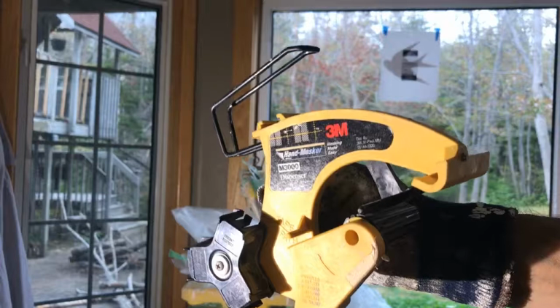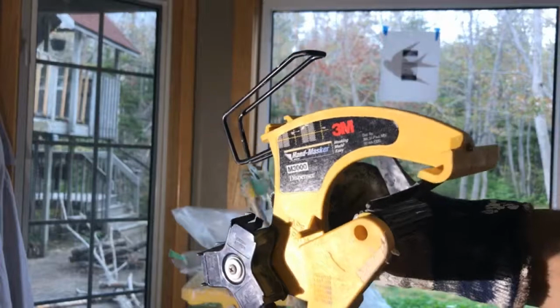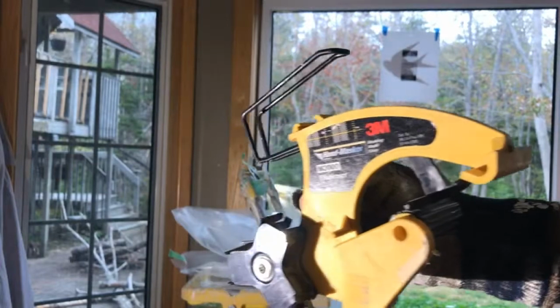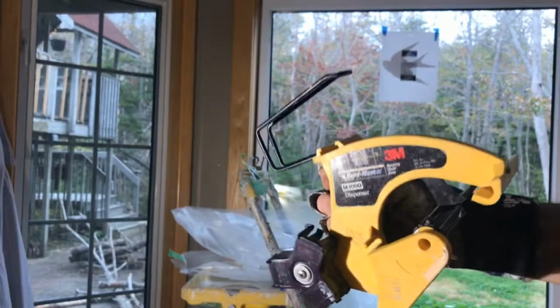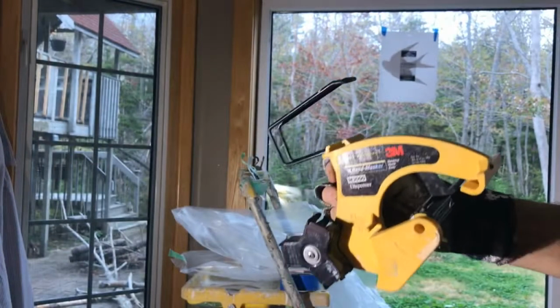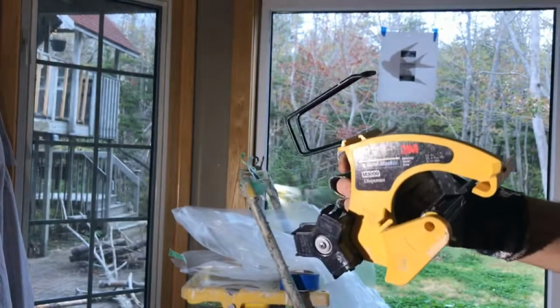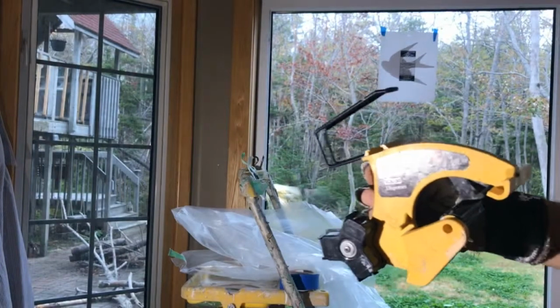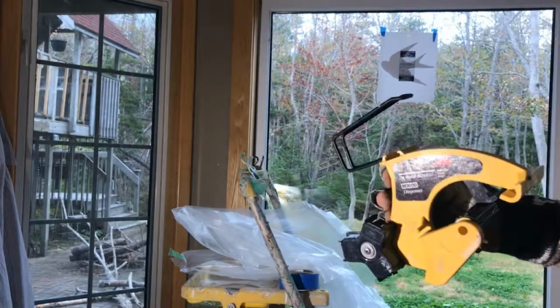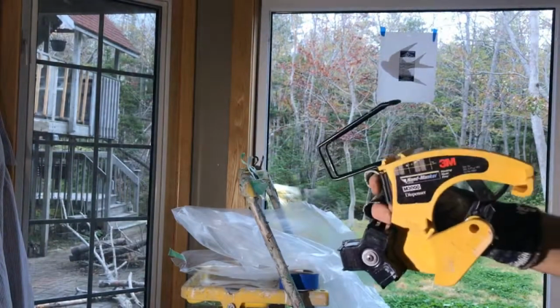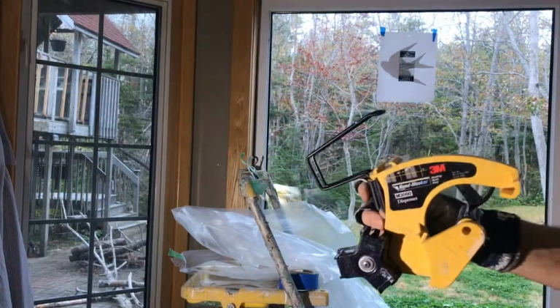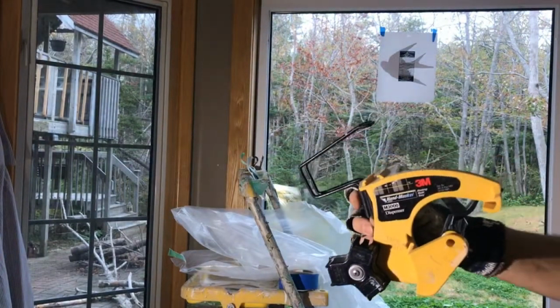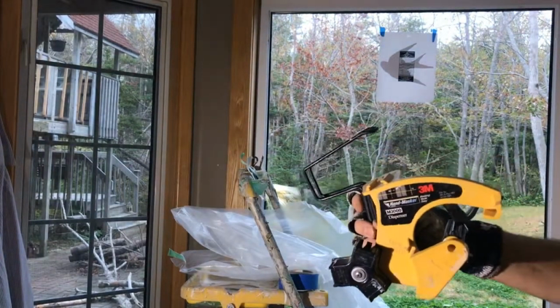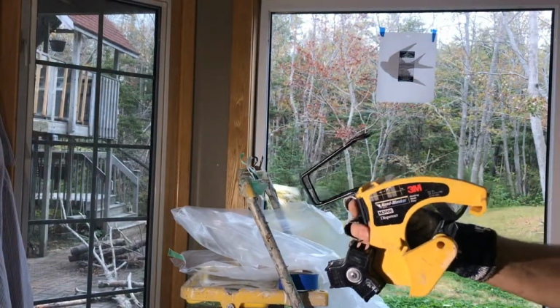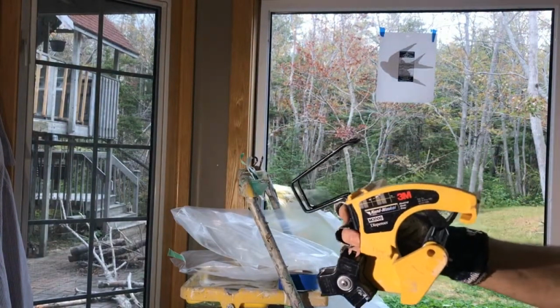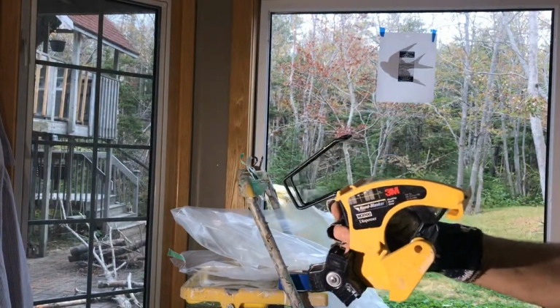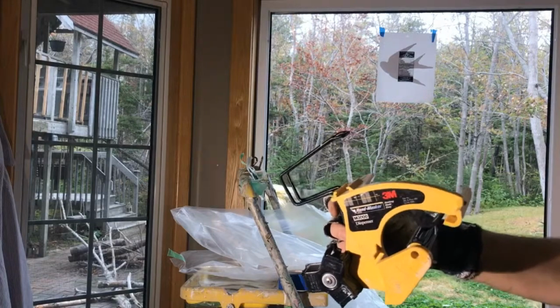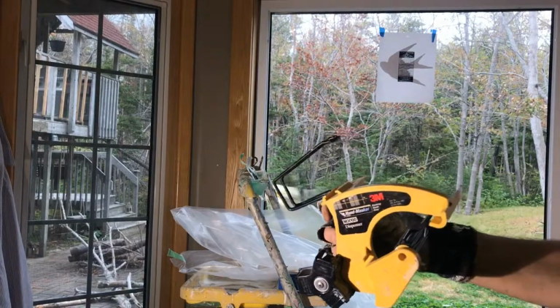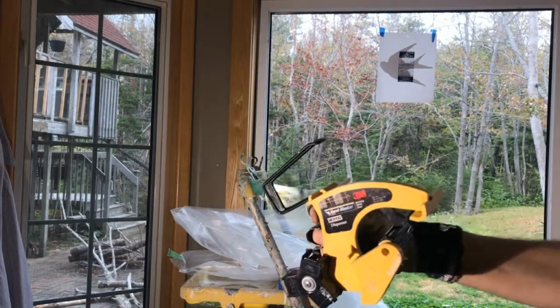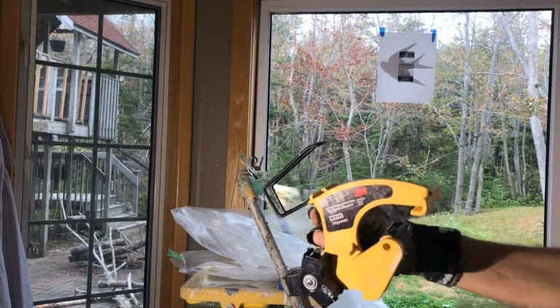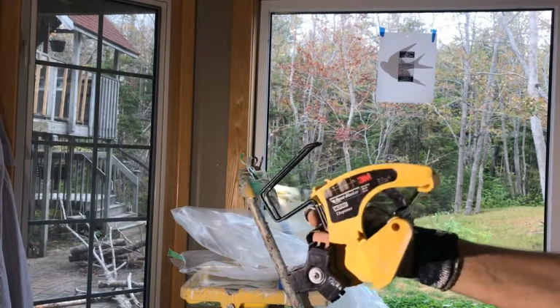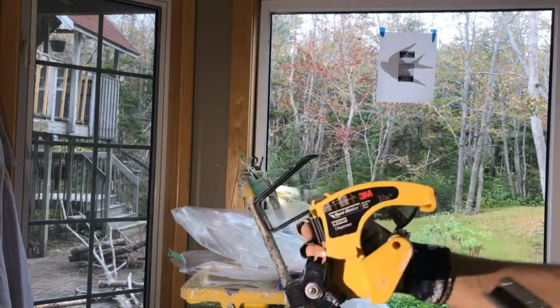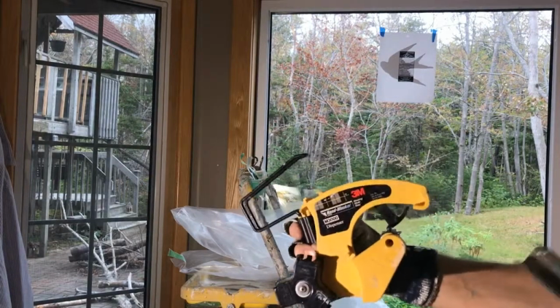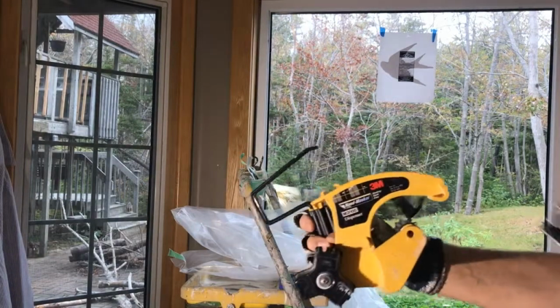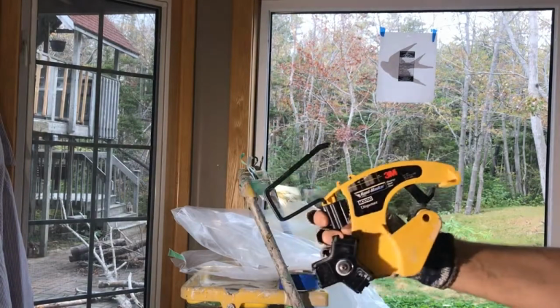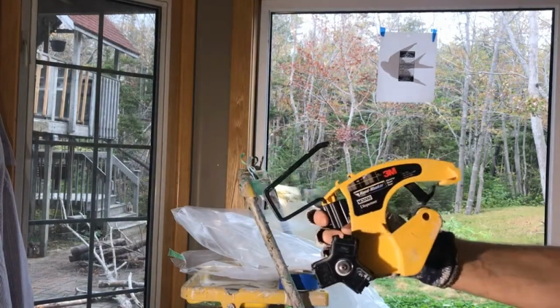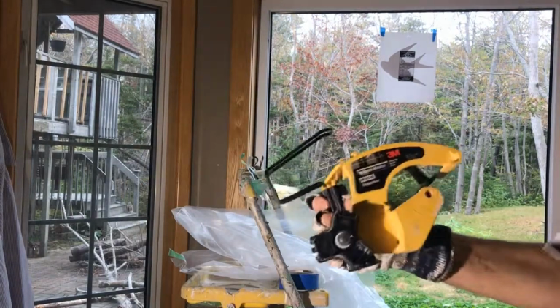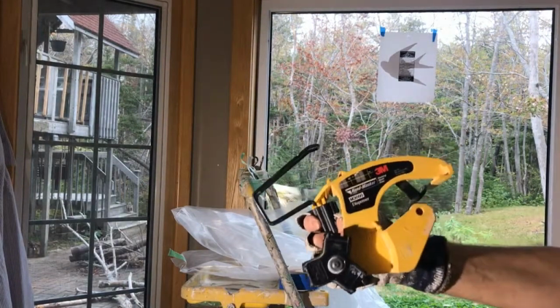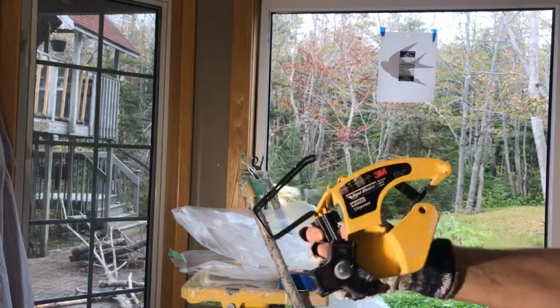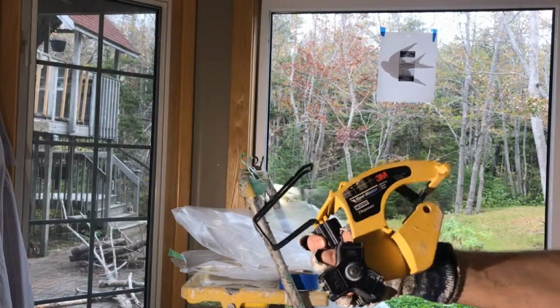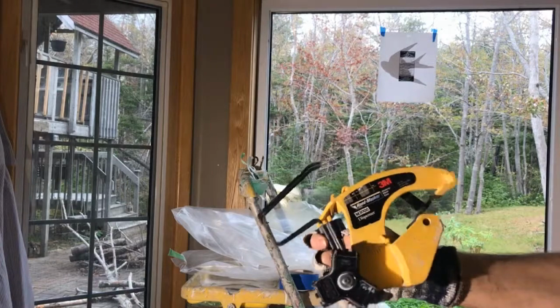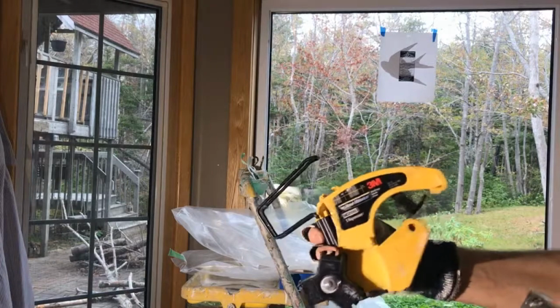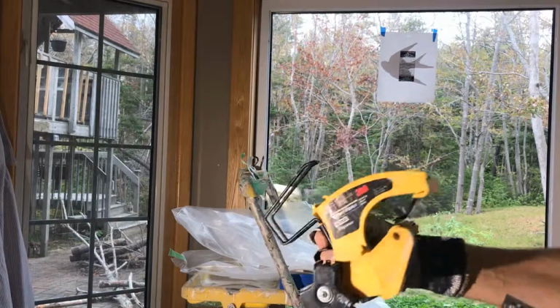Hi, it's Brad from bradthepainter.com and today I want to show how to mask a window for spraying — or mask anything really. And the centerpiece here is the 3M hand masker.